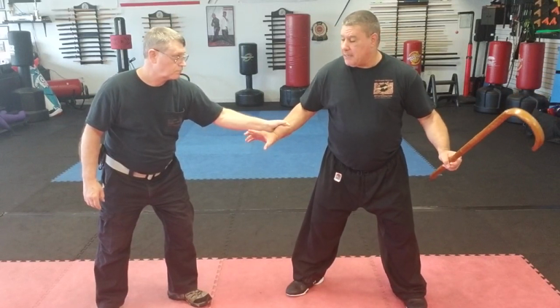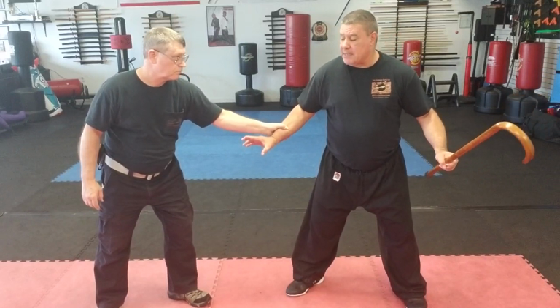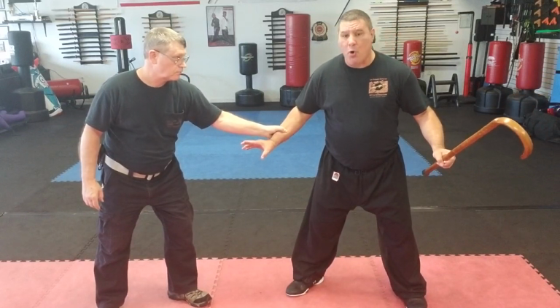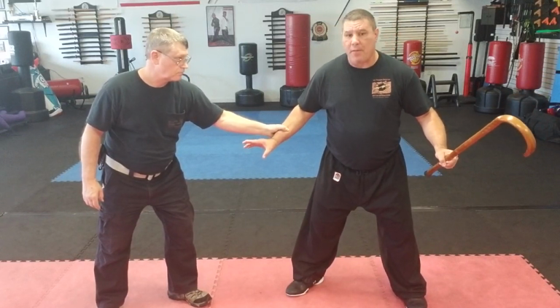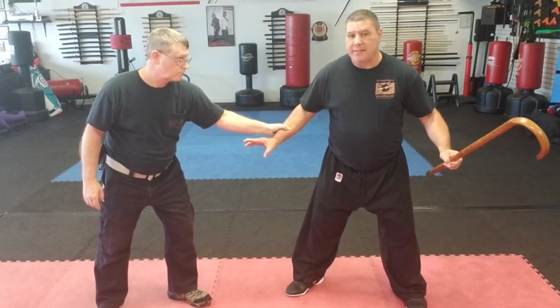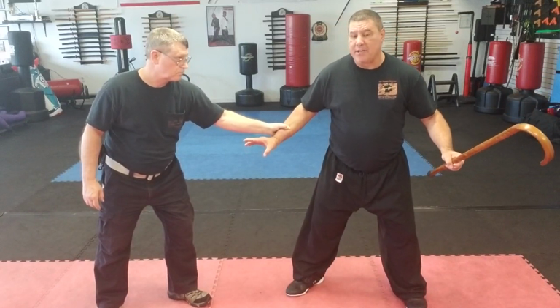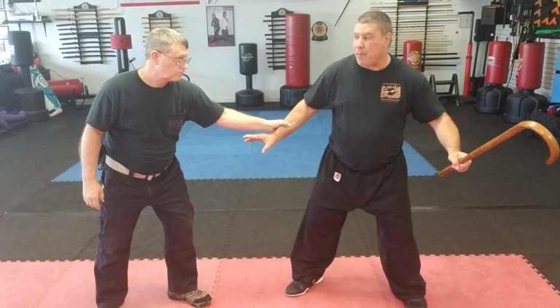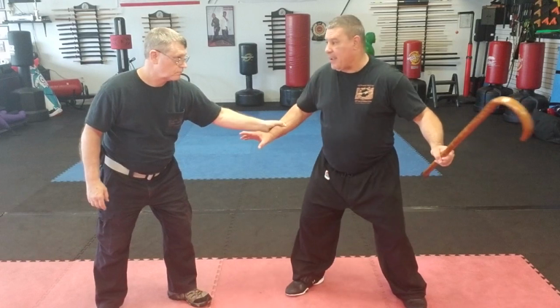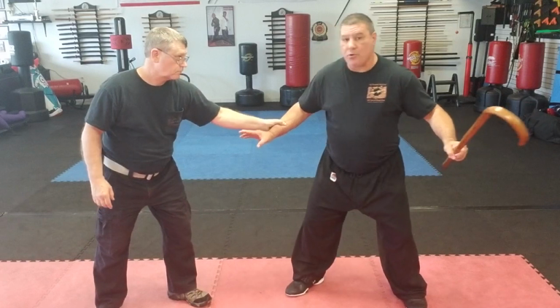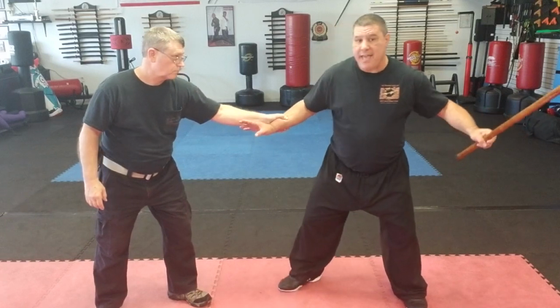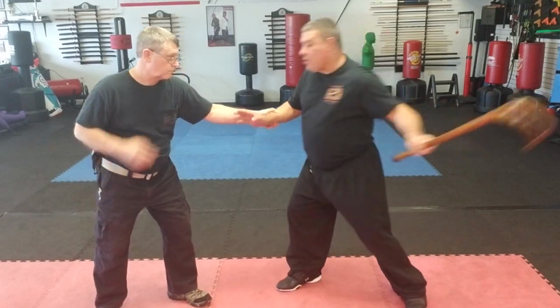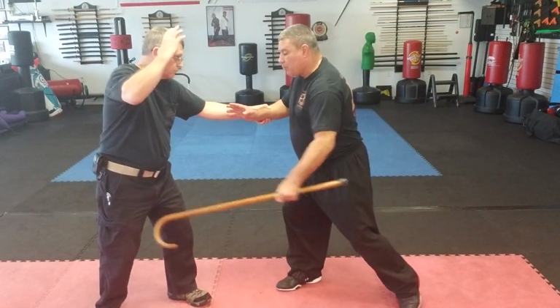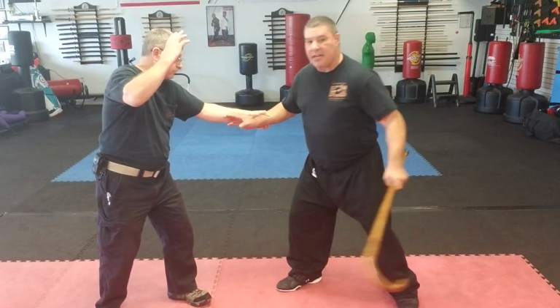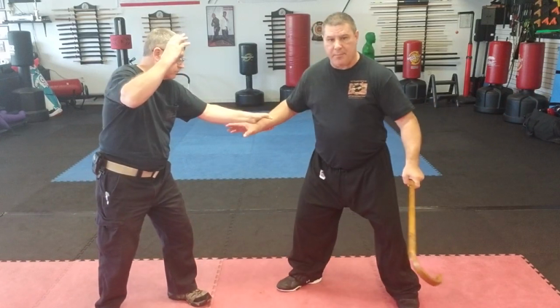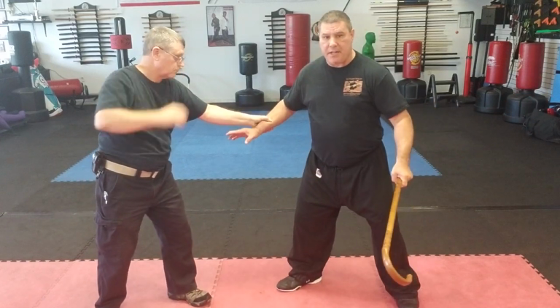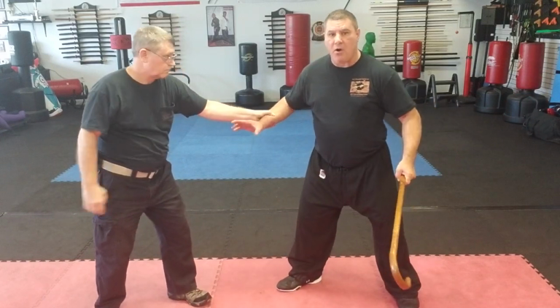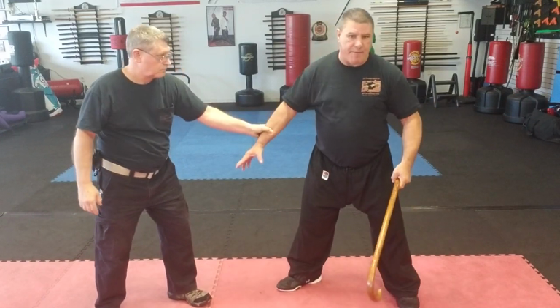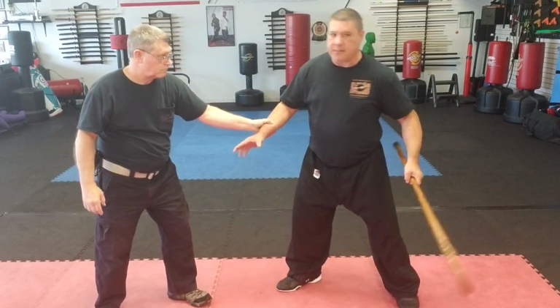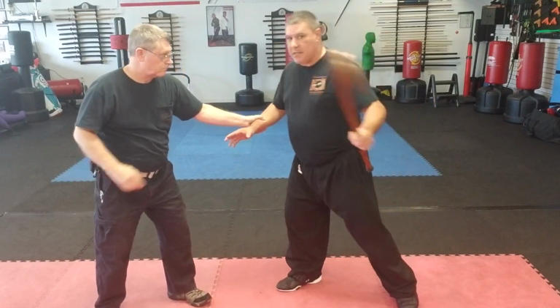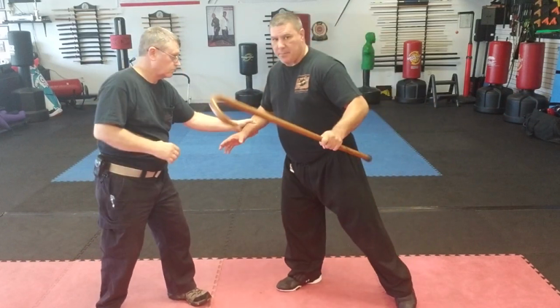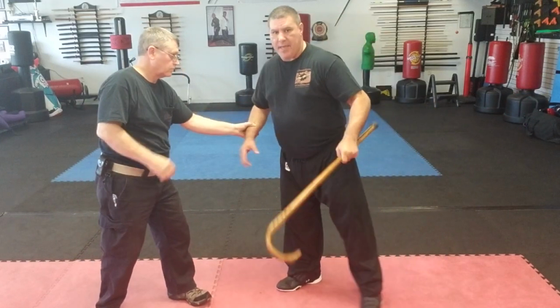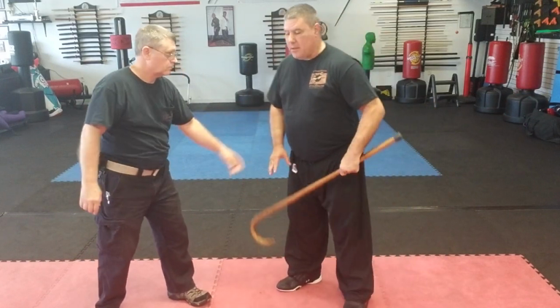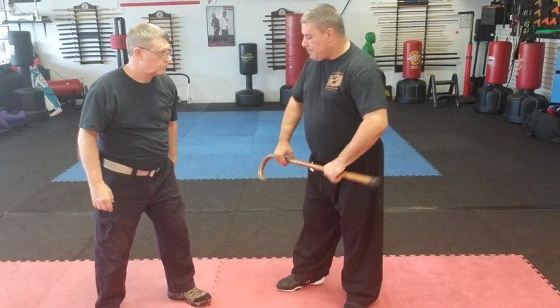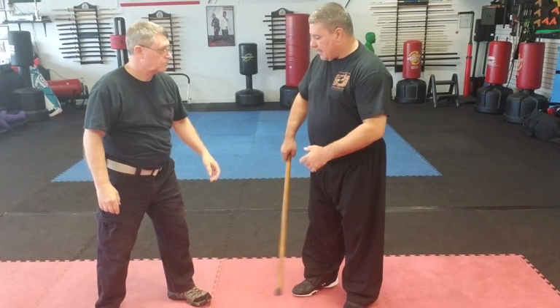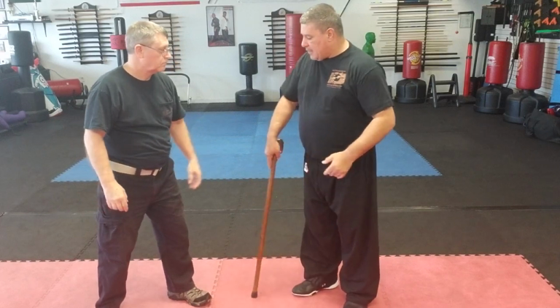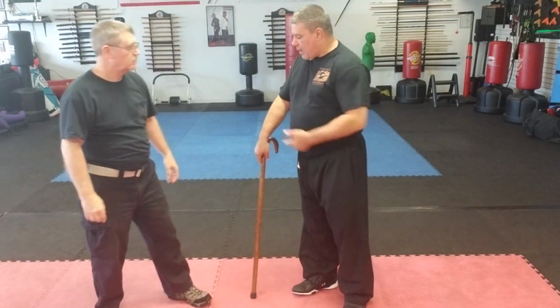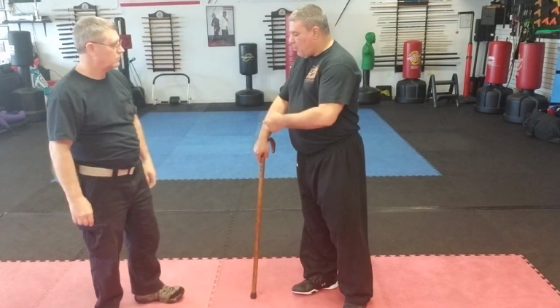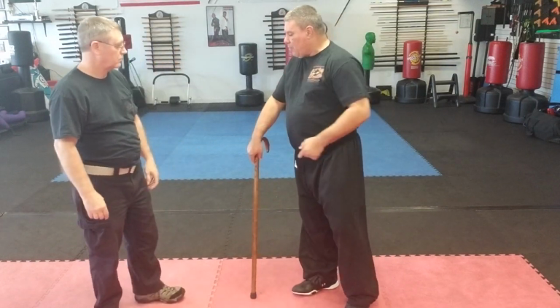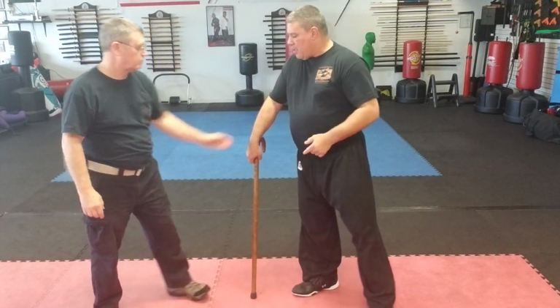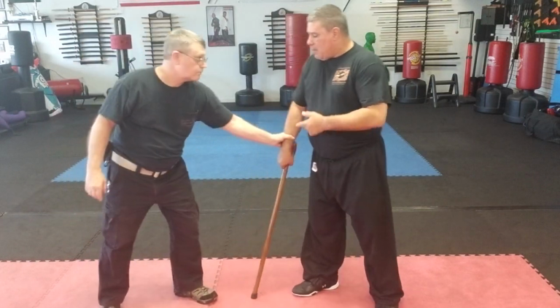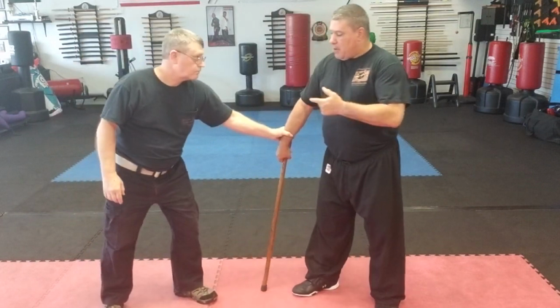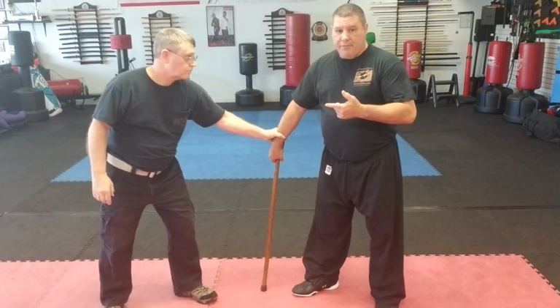Now he is open on that side, so I can fake going to his head when I'm really going to hit him in the knee, or fake the knee and hit him in the head.